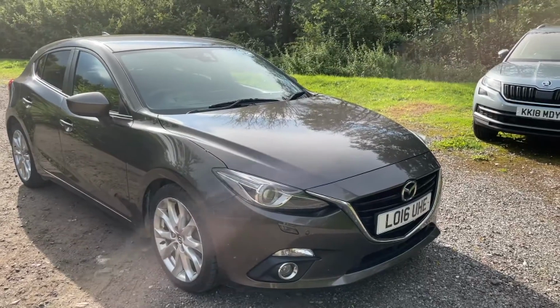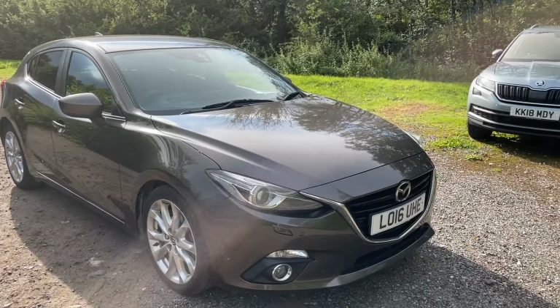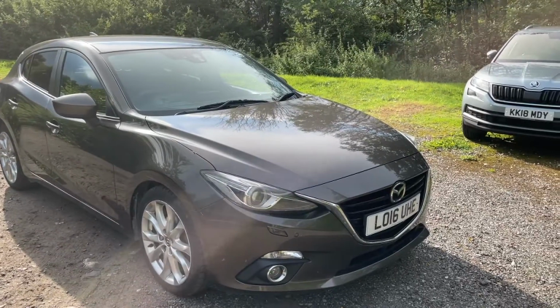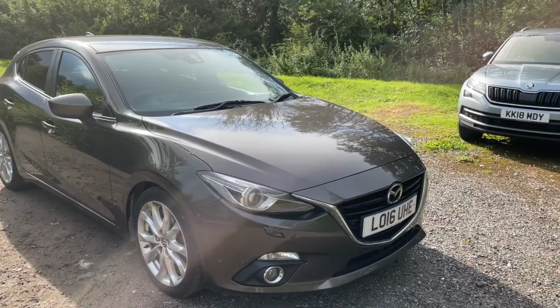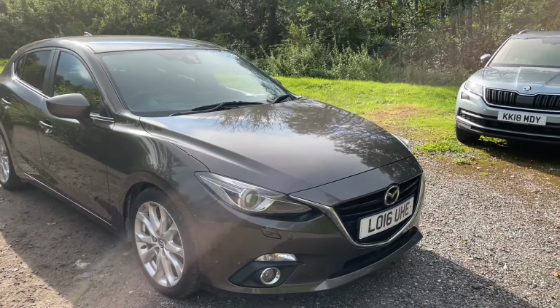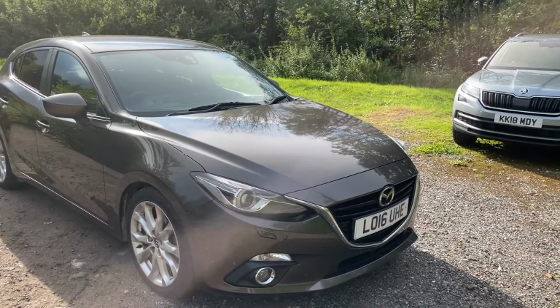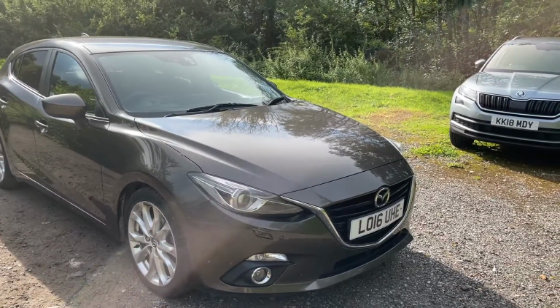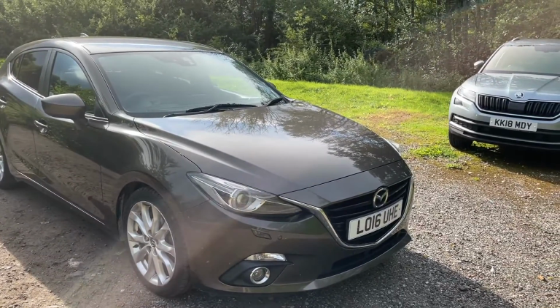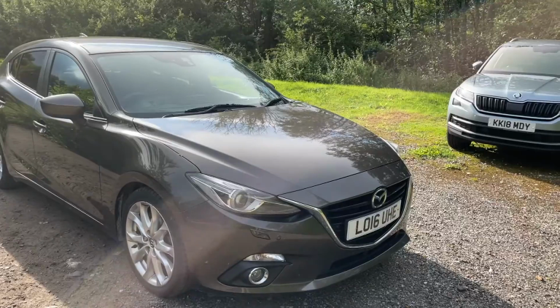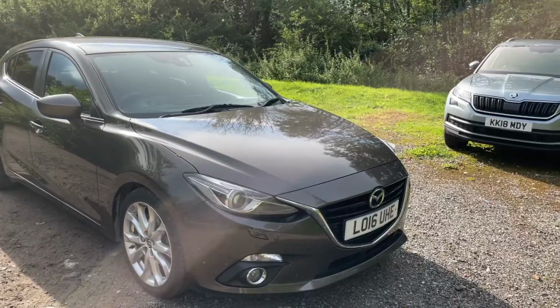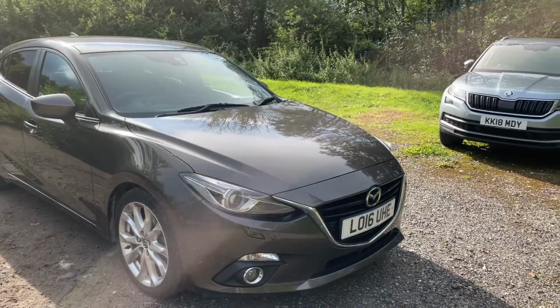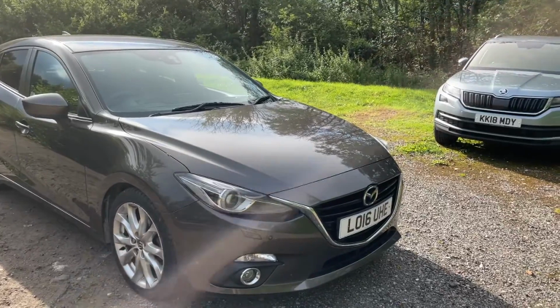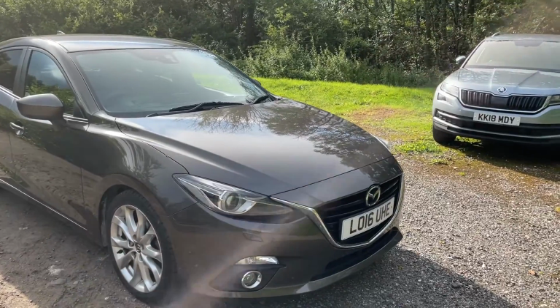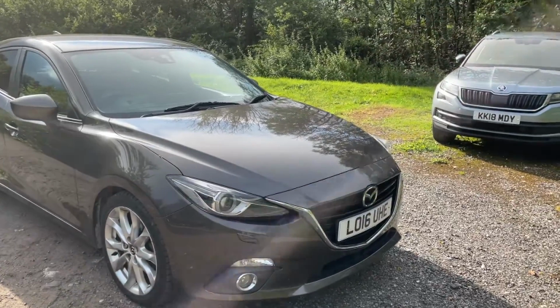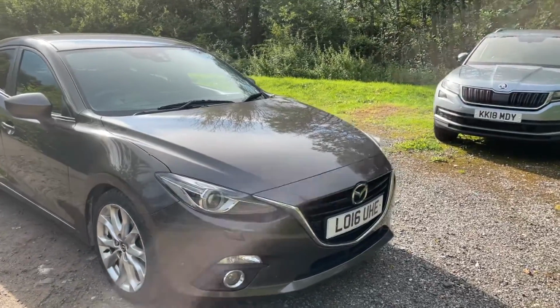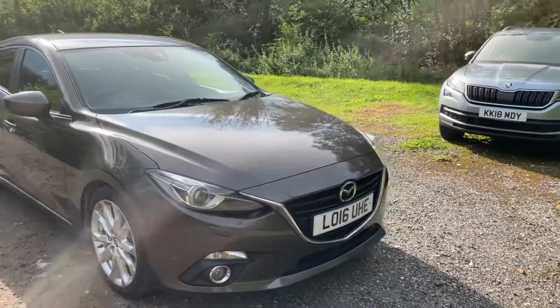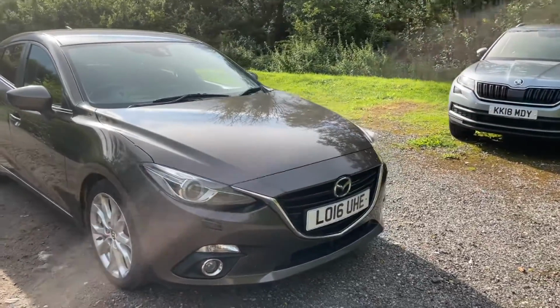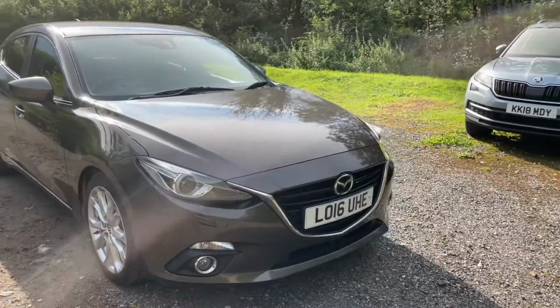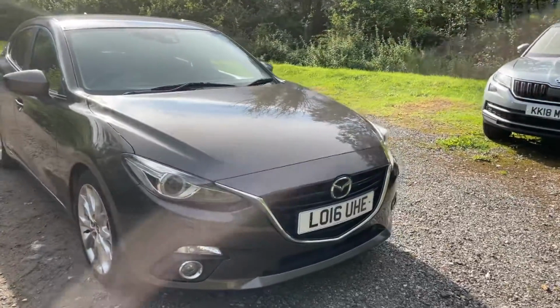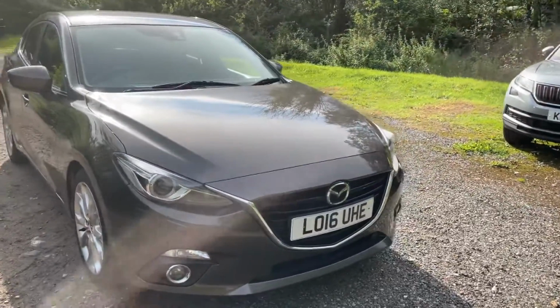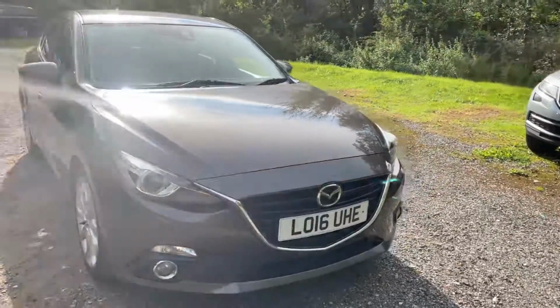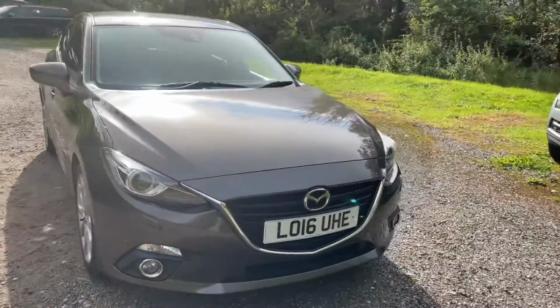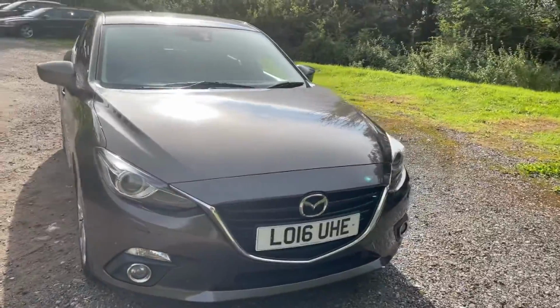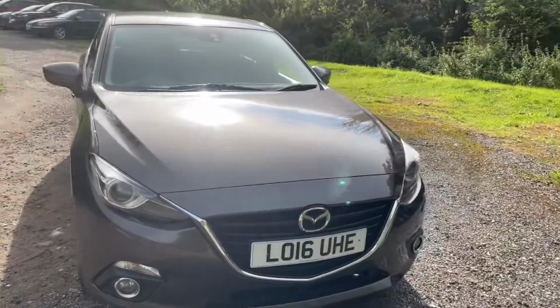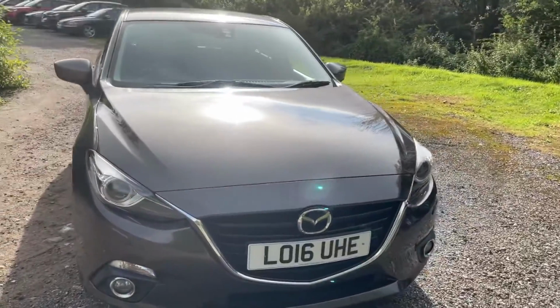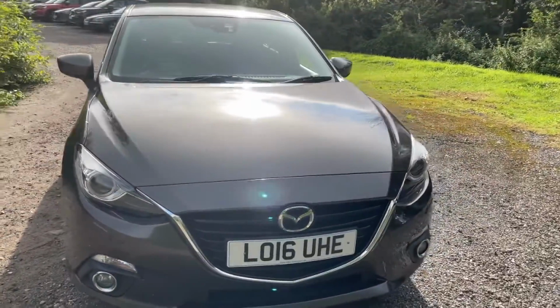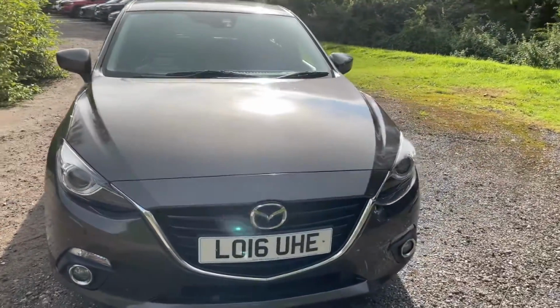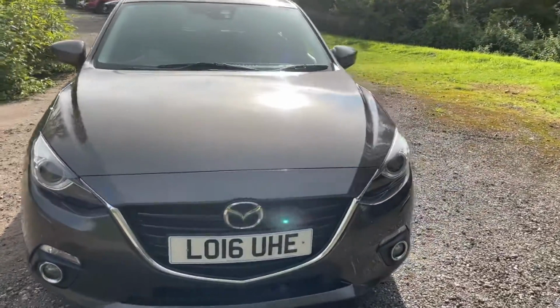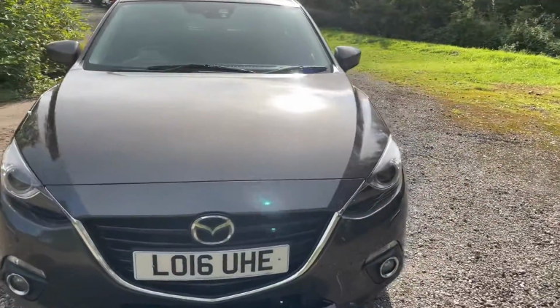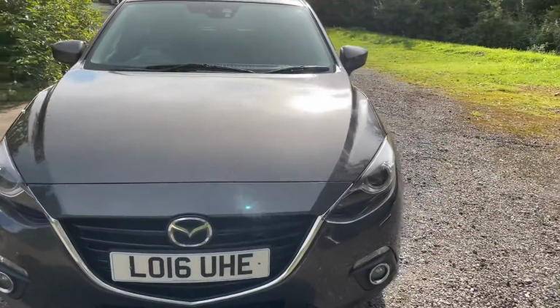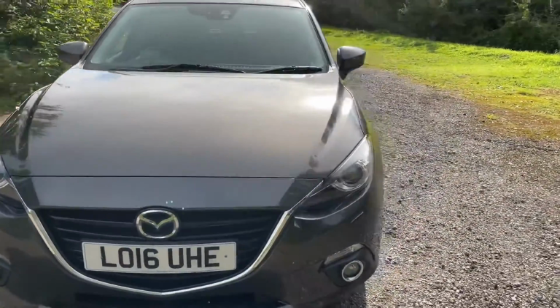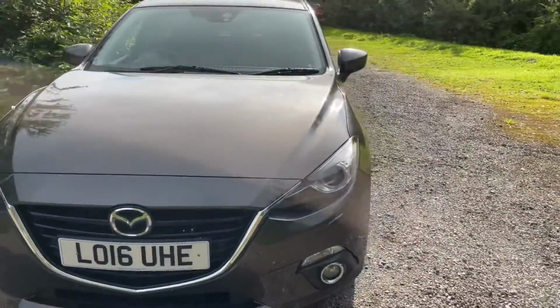Here we have a Mazda 3 Skyactiv petrol Sport Nav, just shy of 45,000 miles, has a full service history, big spec on the vehicle.